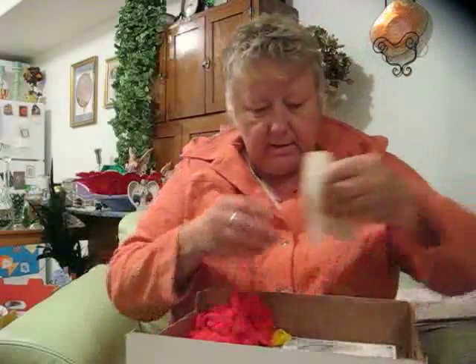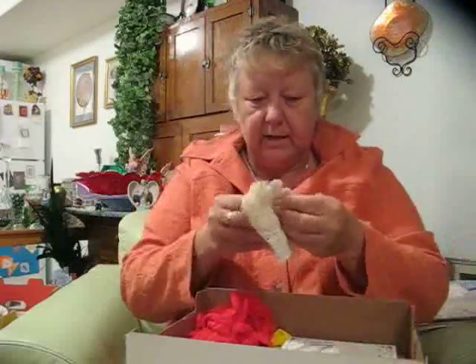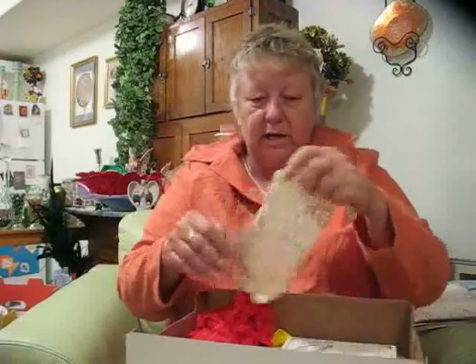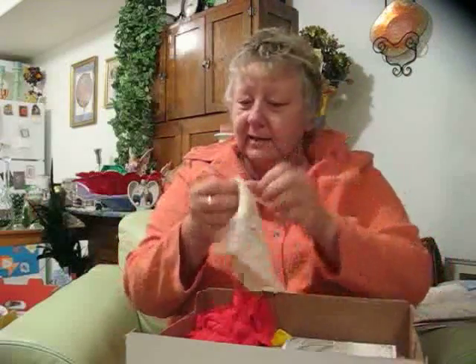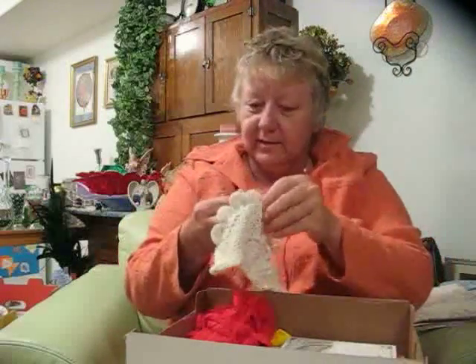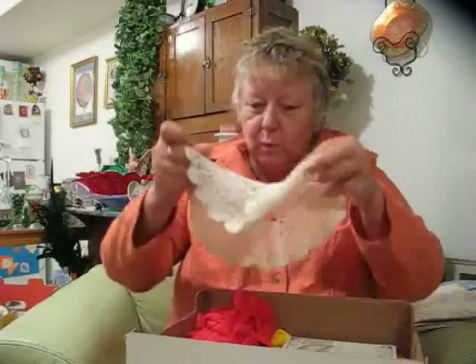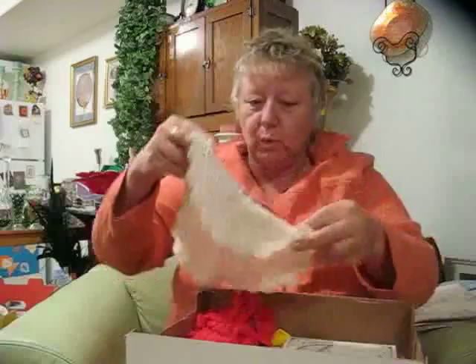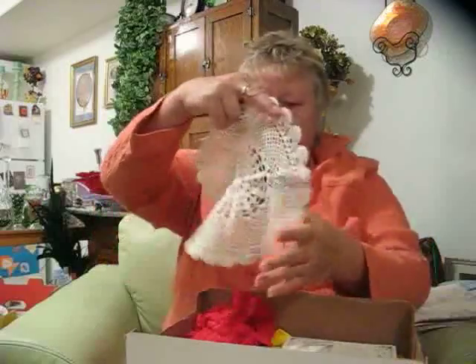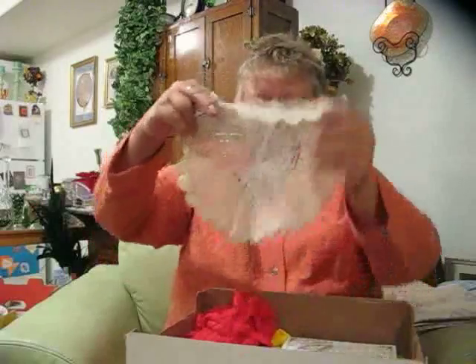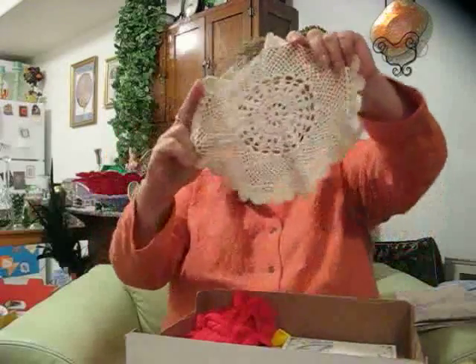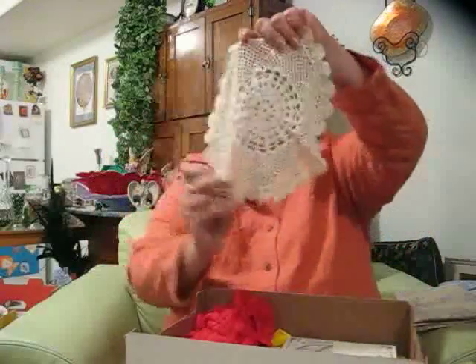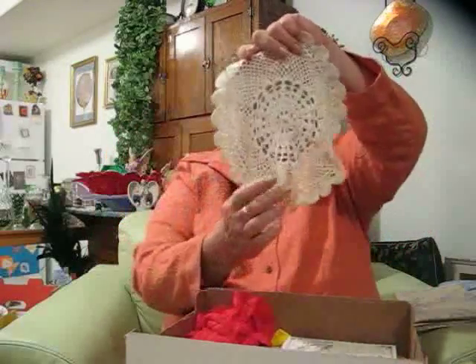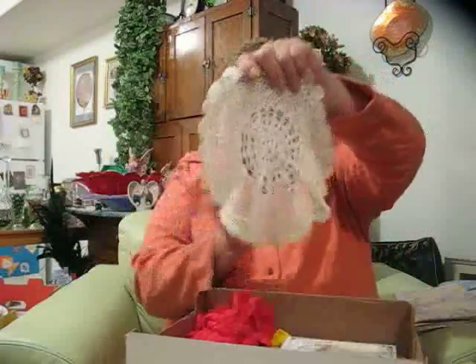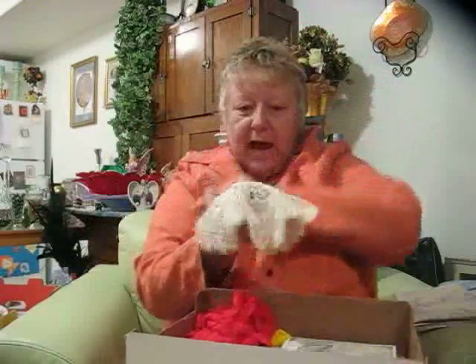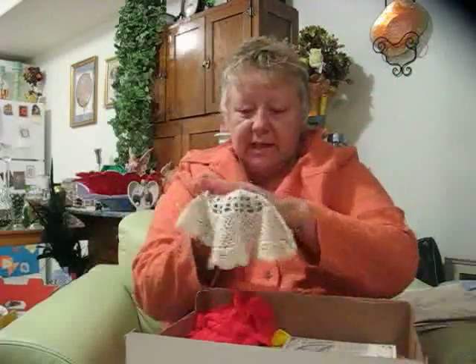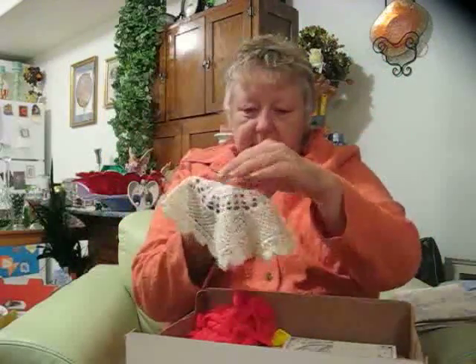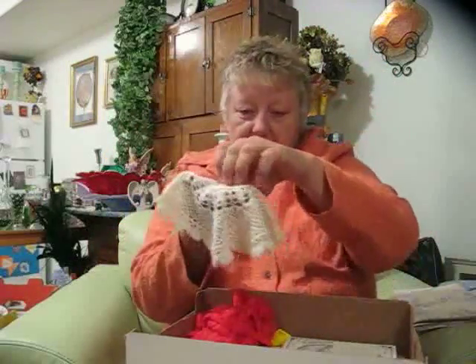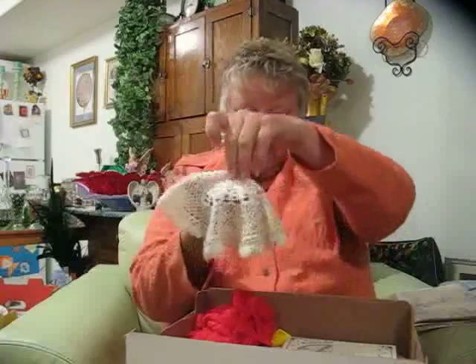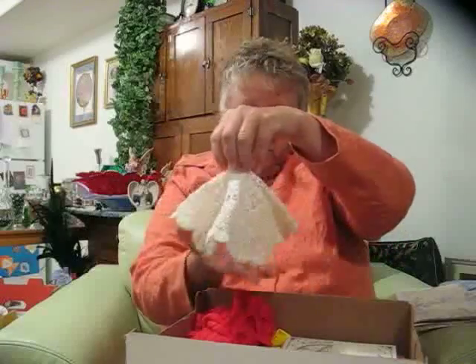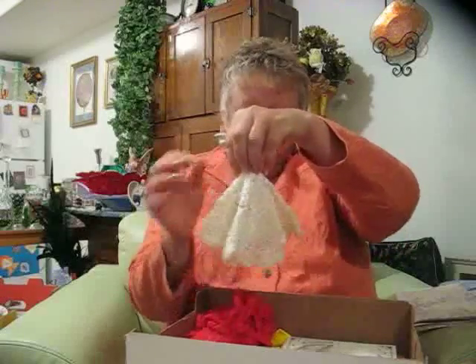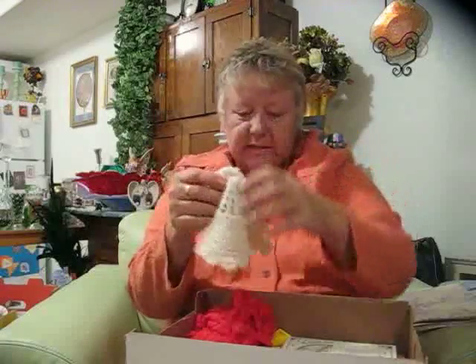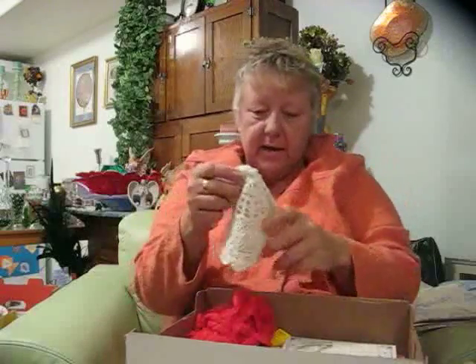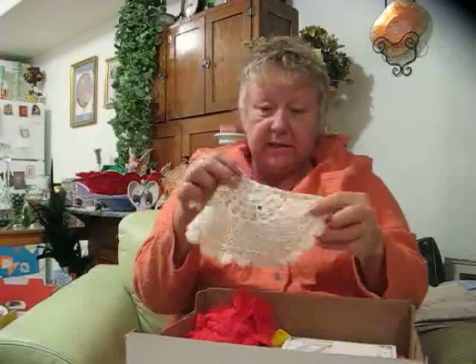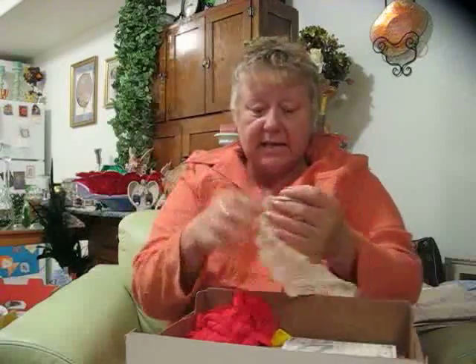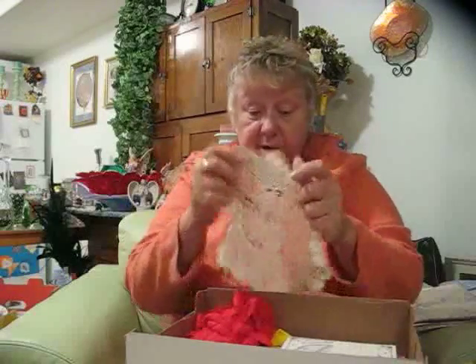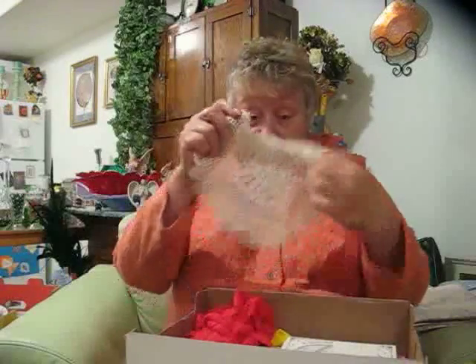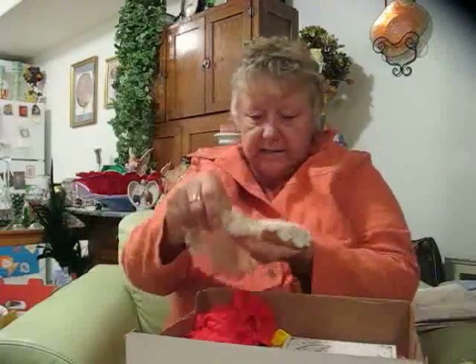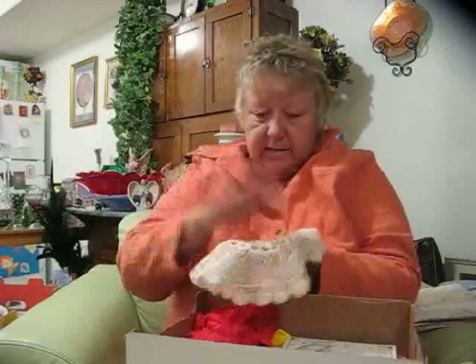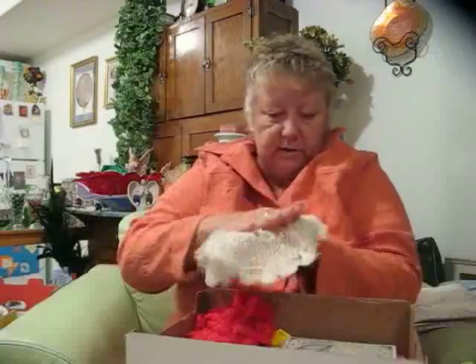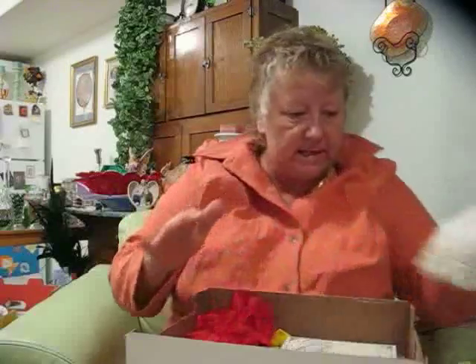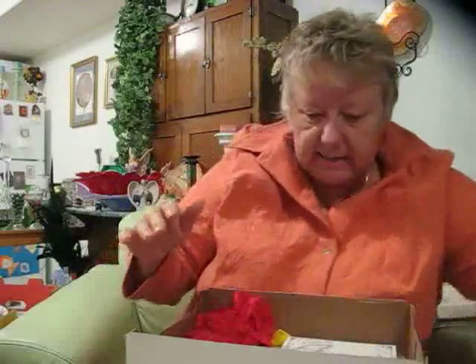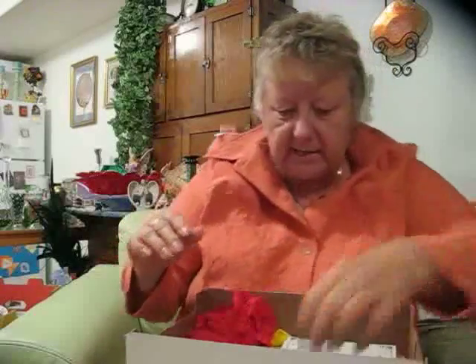A doily! You can use that in many ways in crafting — actually, you can put stiffener in it and make little hats and decorate them. Oh, a doily — that's excellent, excellent!